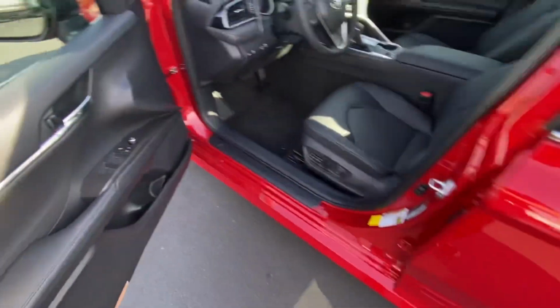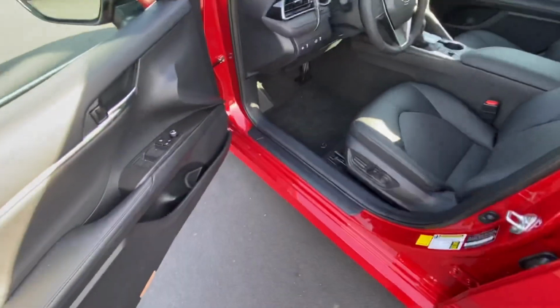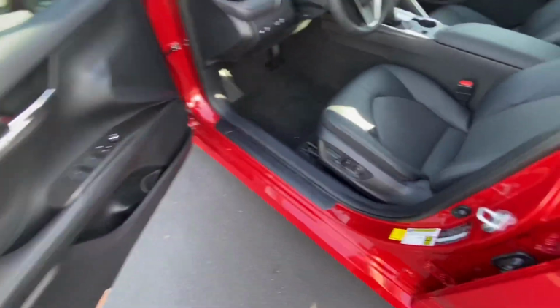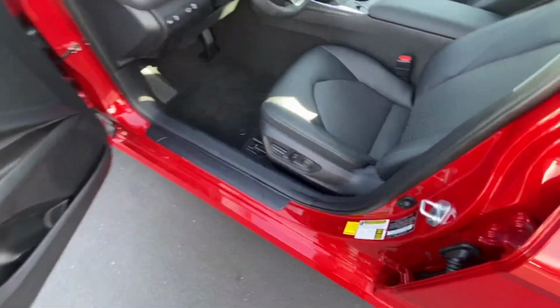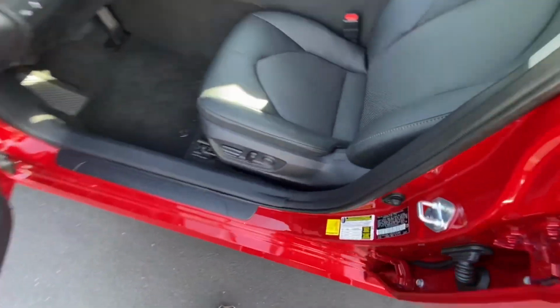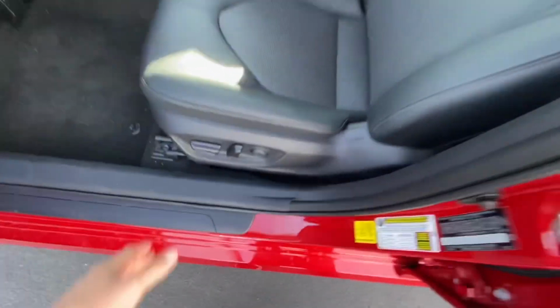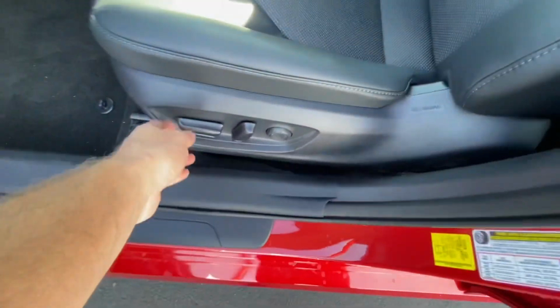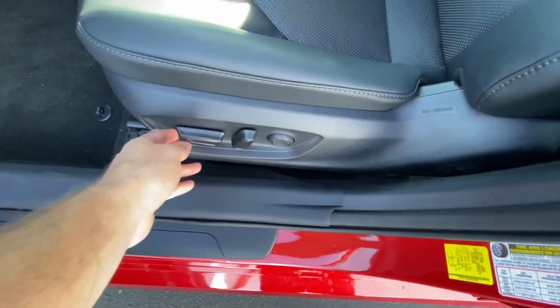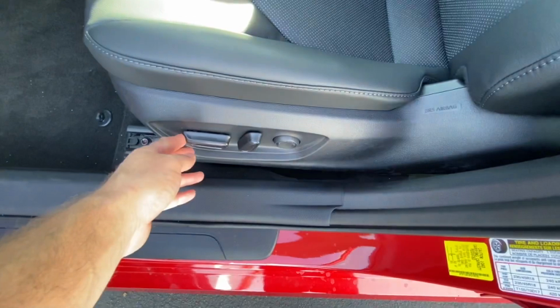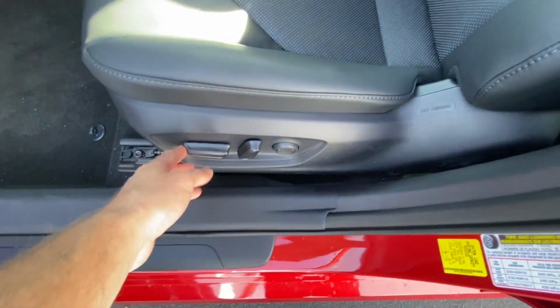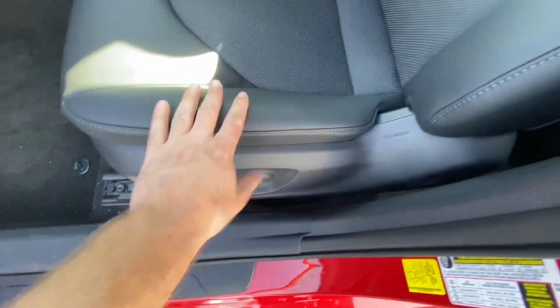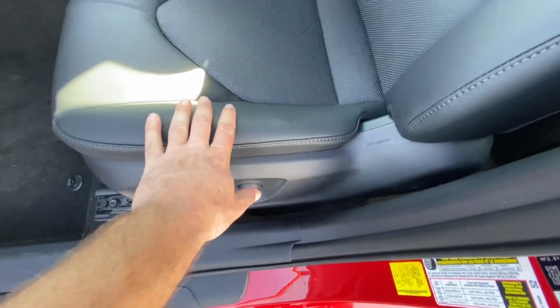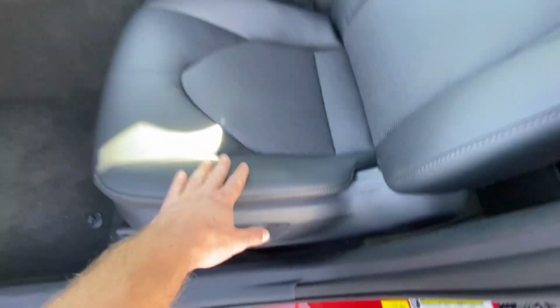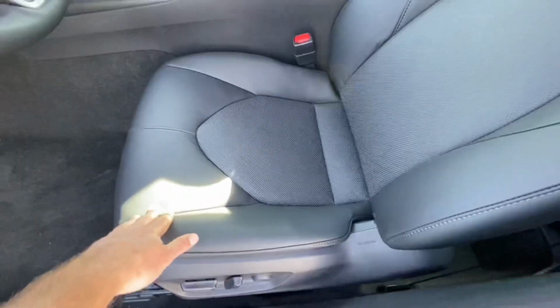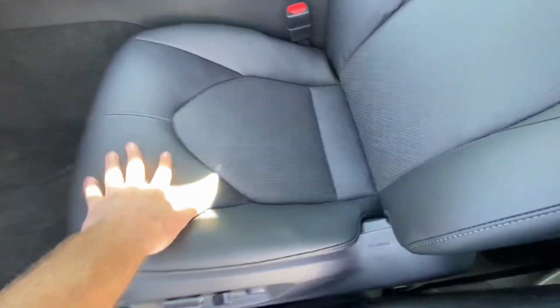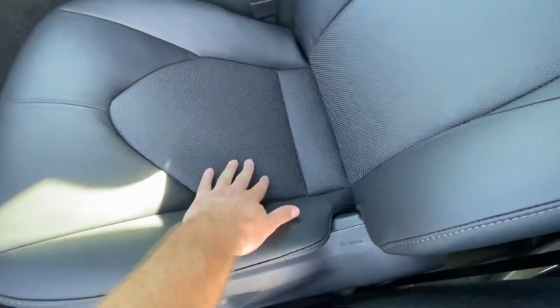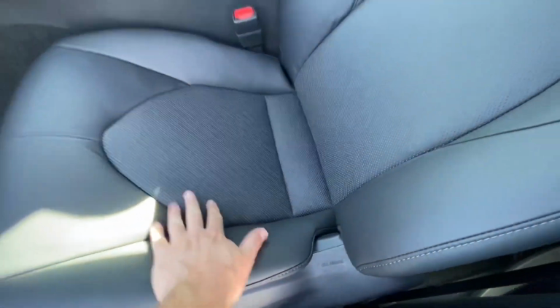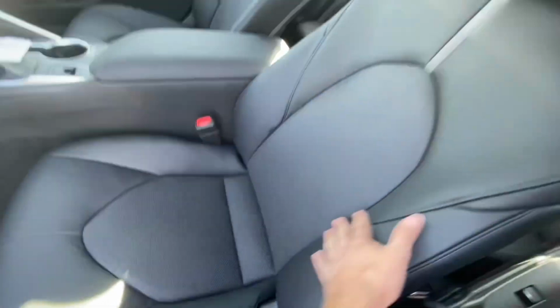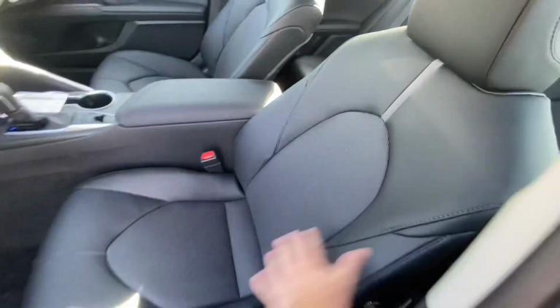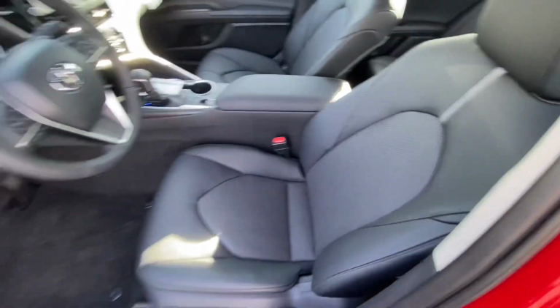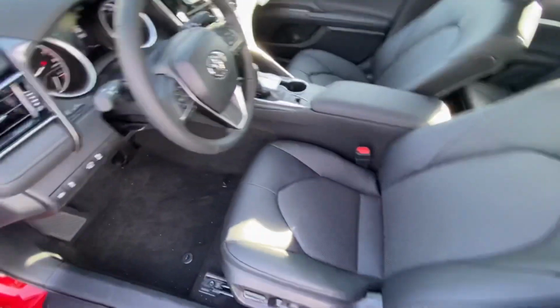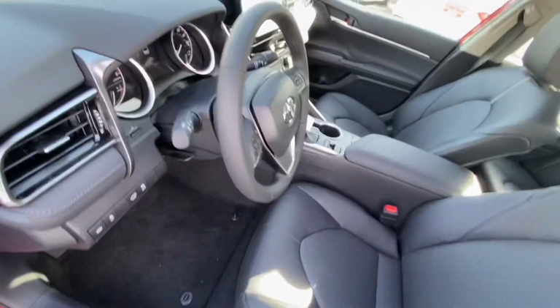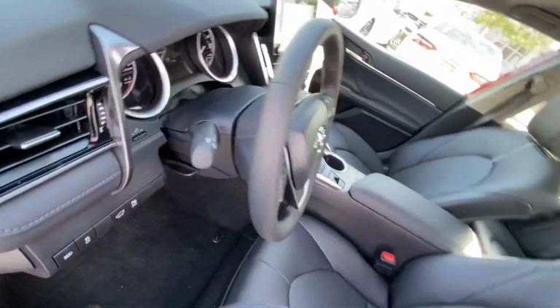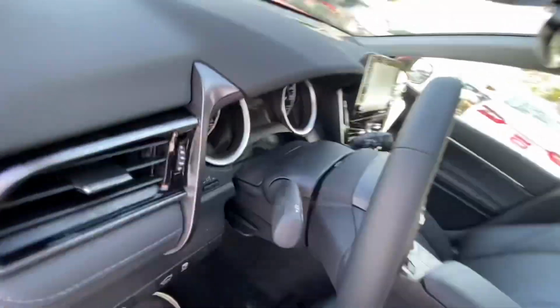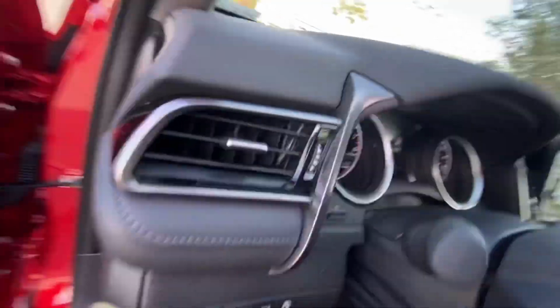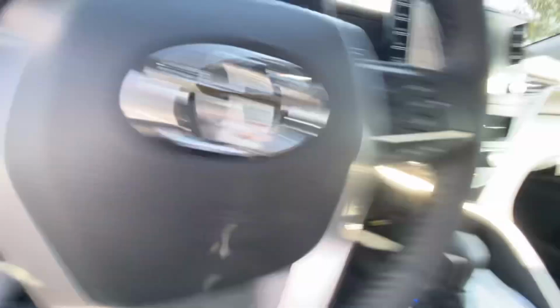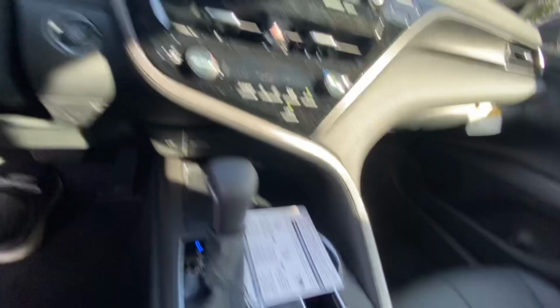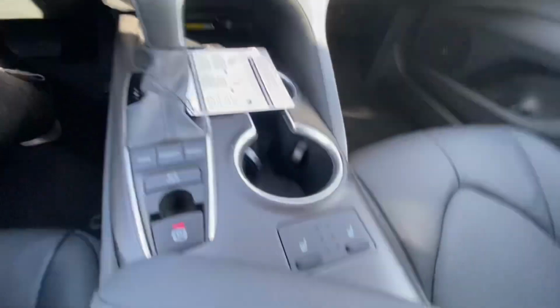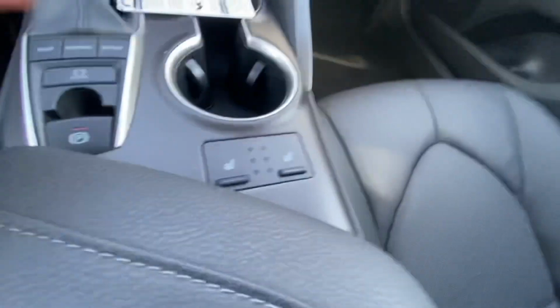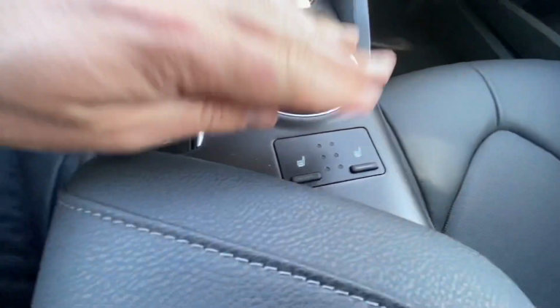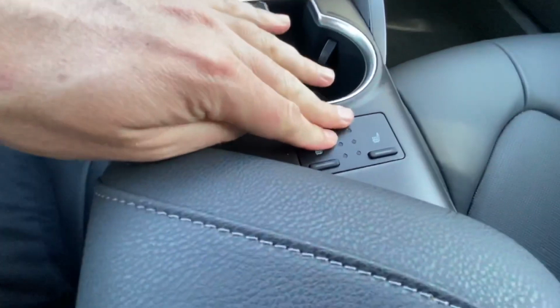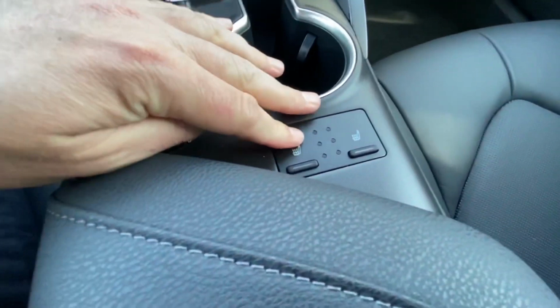And then when you come to the inside, you still have a power driver's seat with lumbar support, but you do get full leather seating.